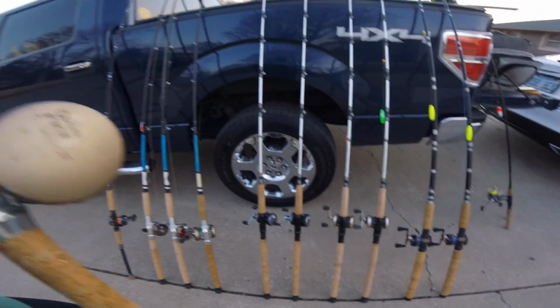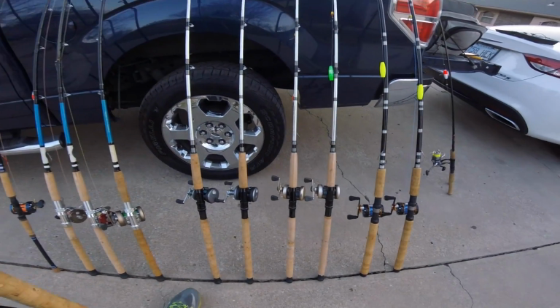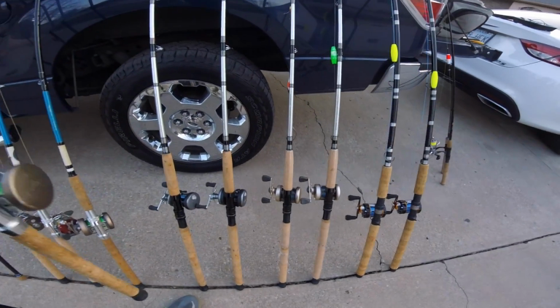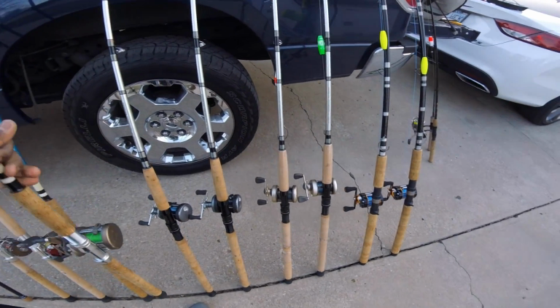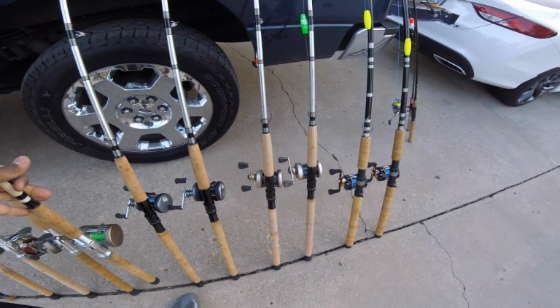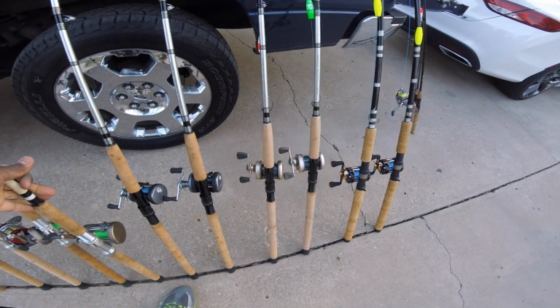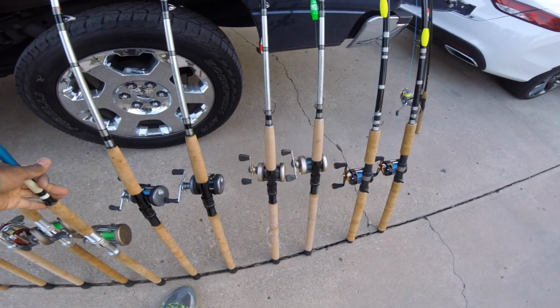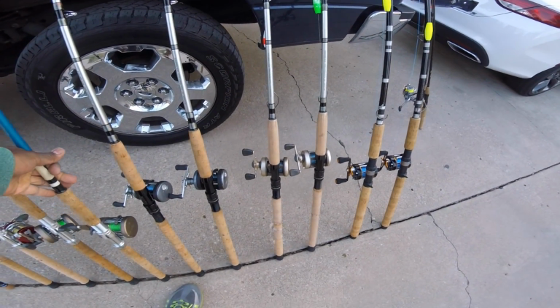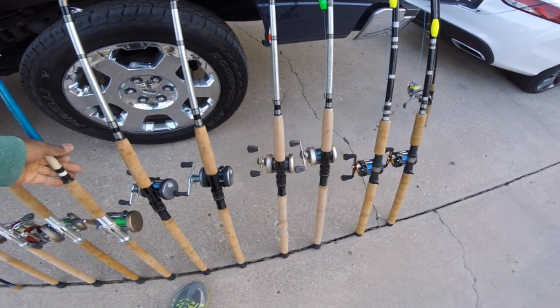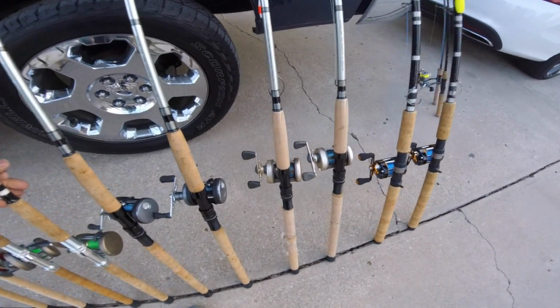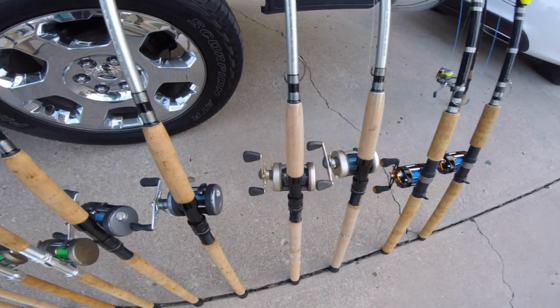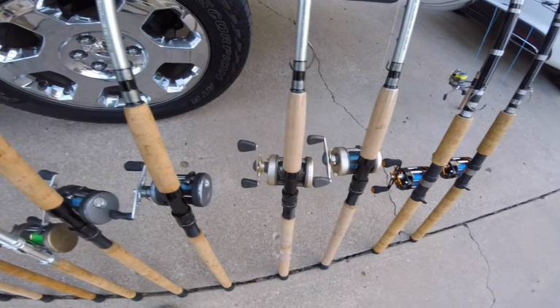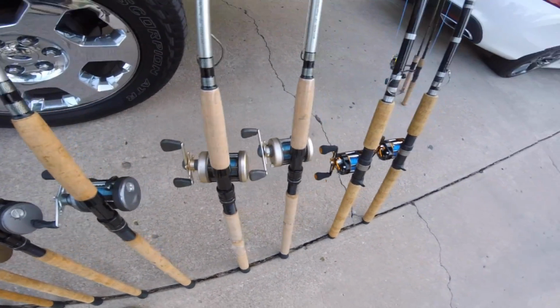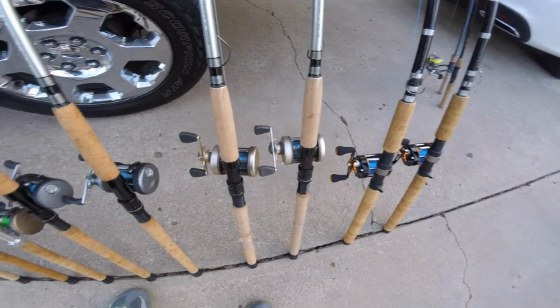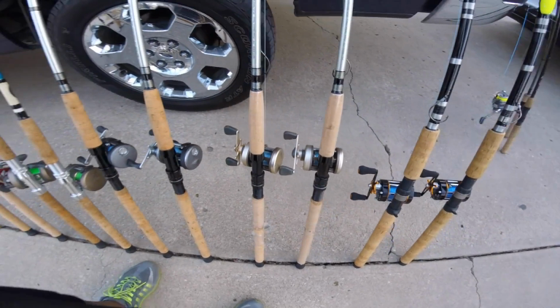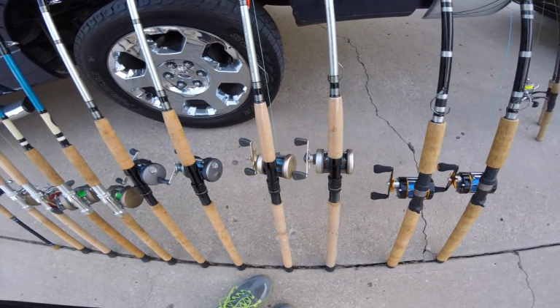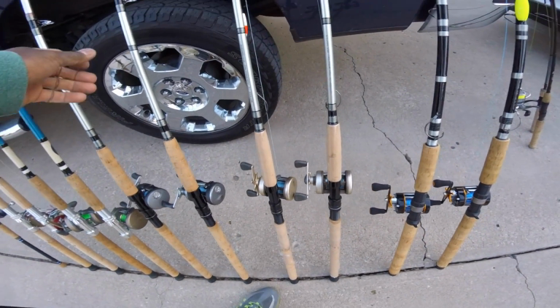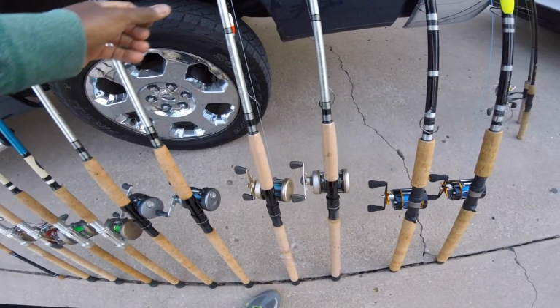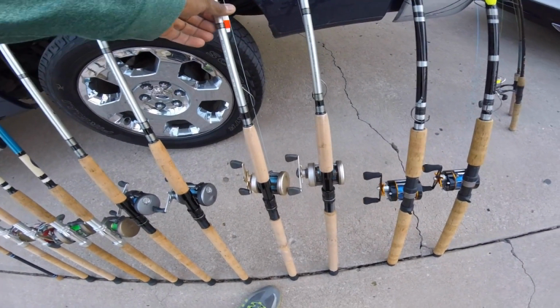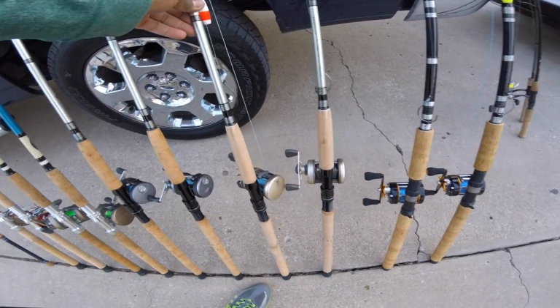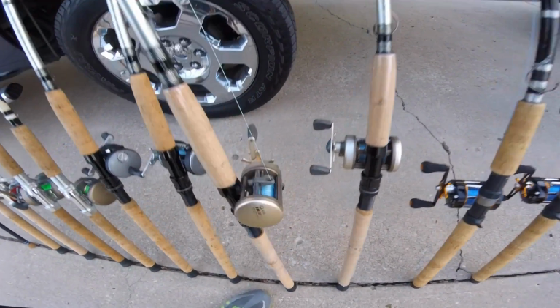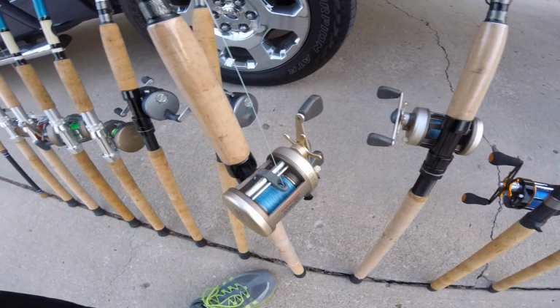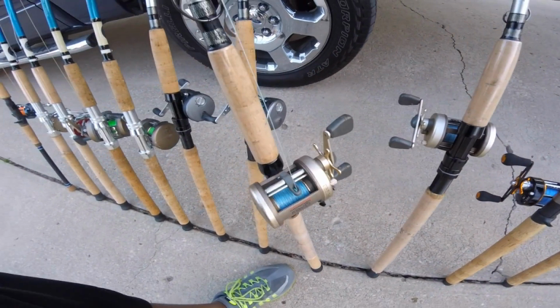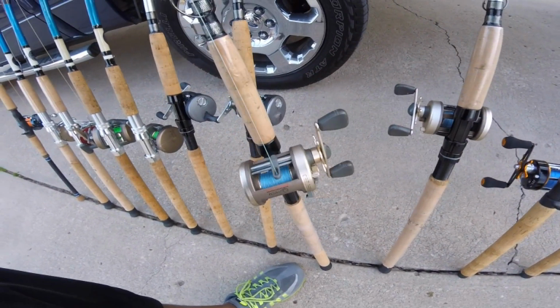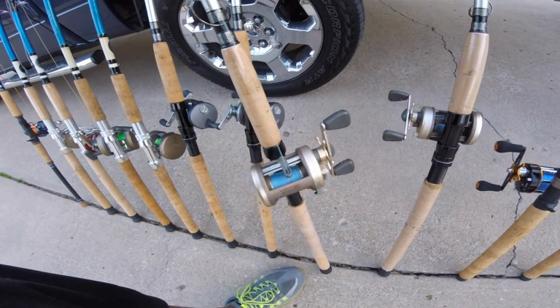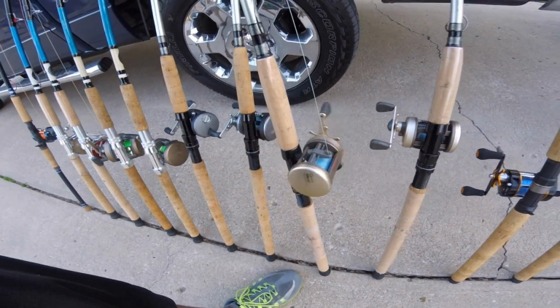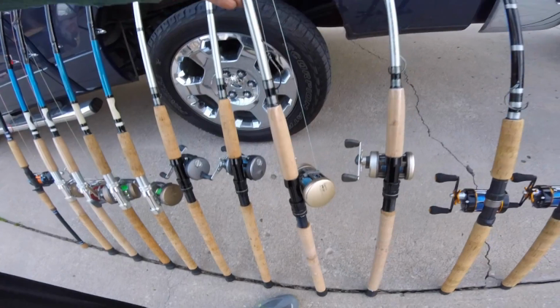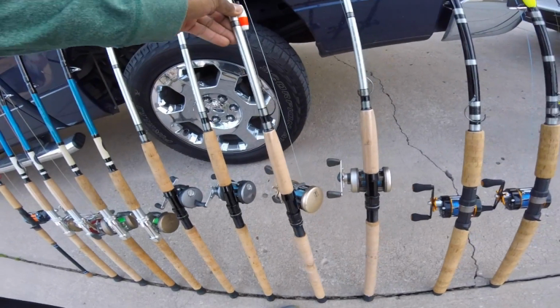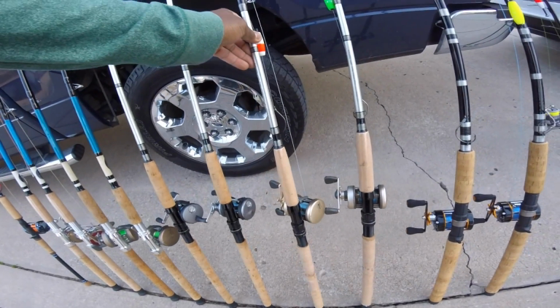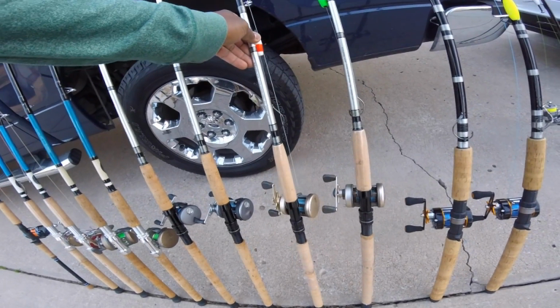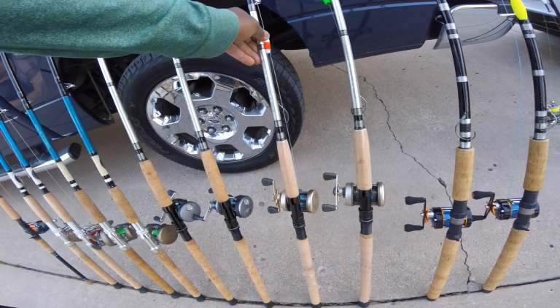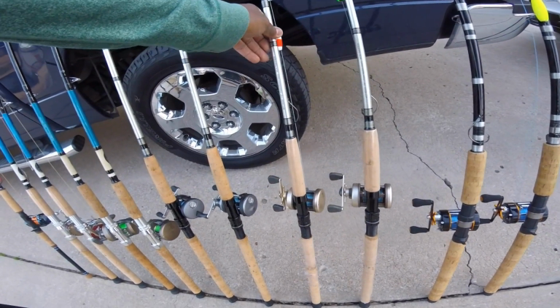These other two I found on eBay — got them for like $30-40 a piece. Excellent reels.